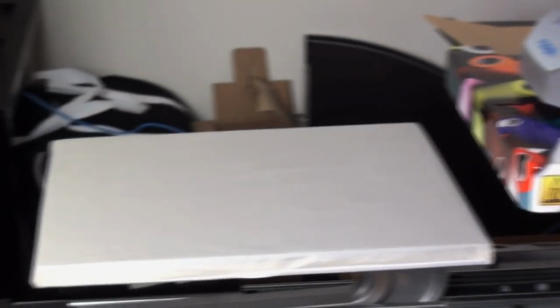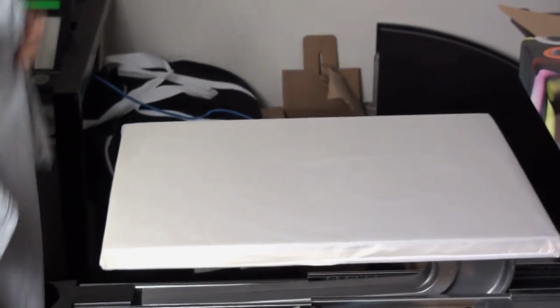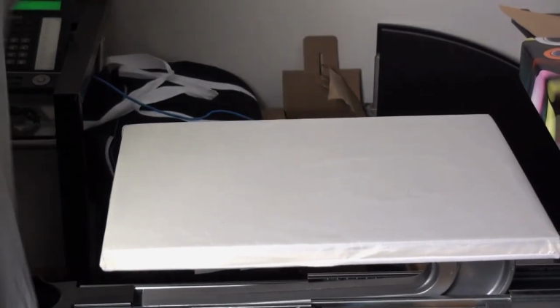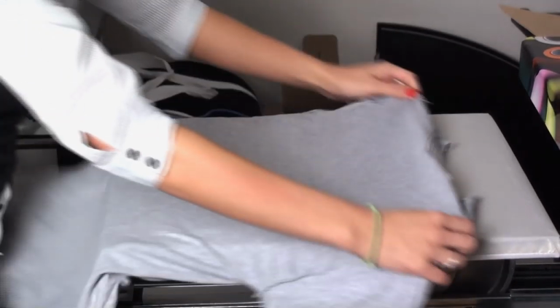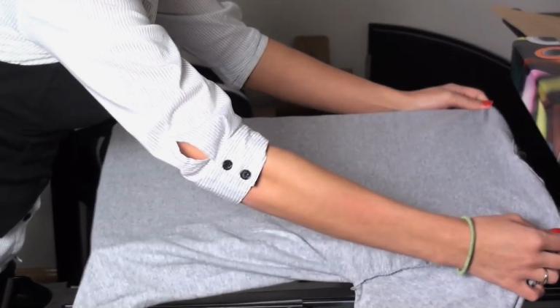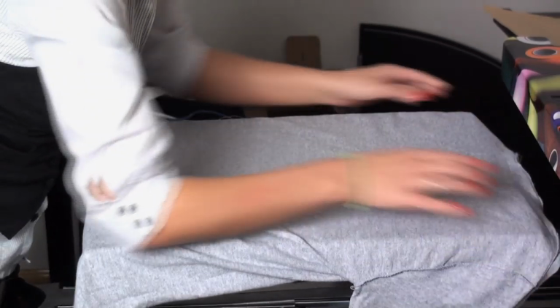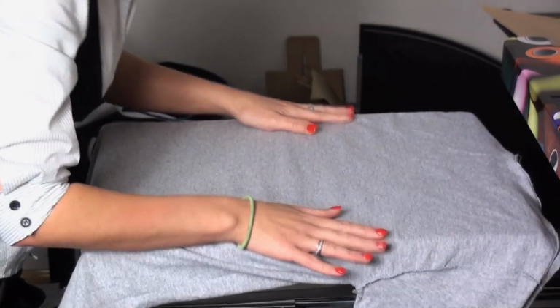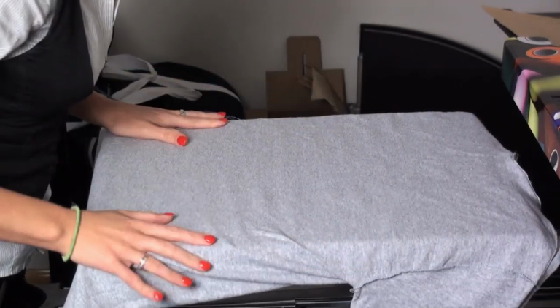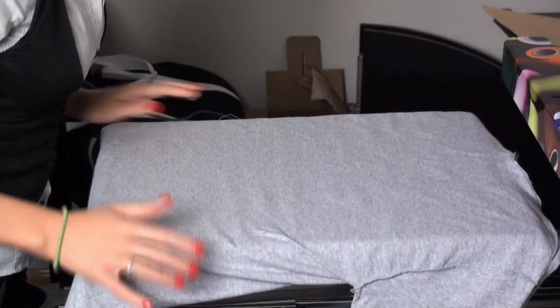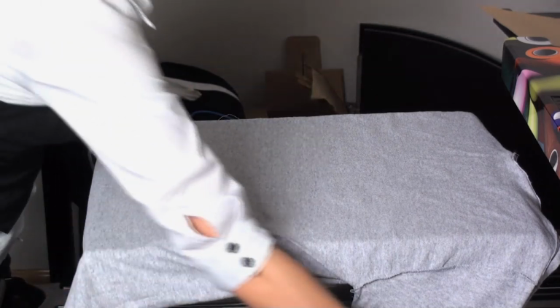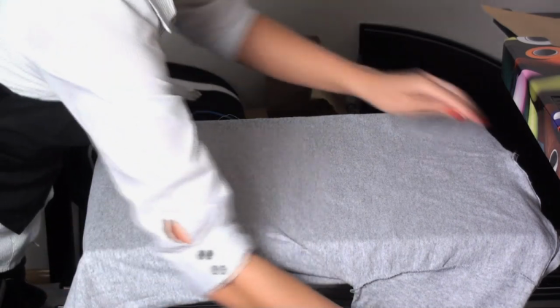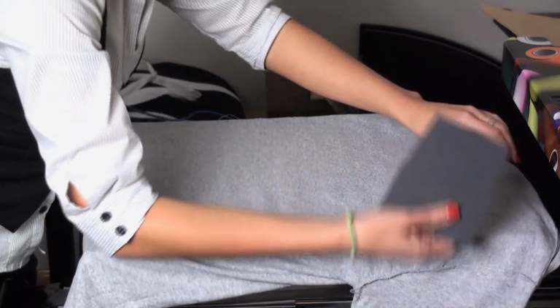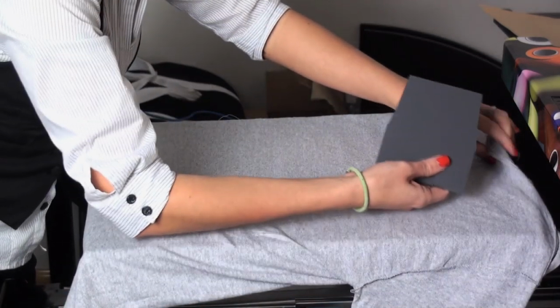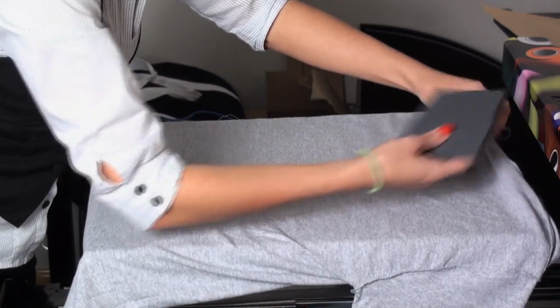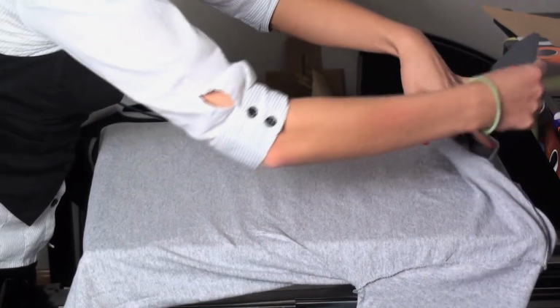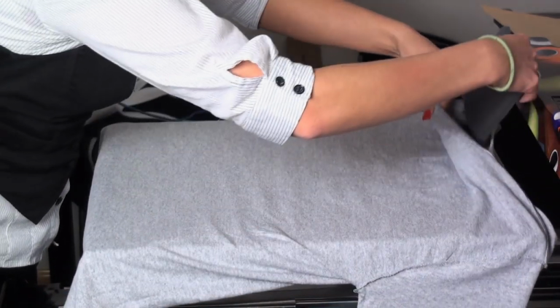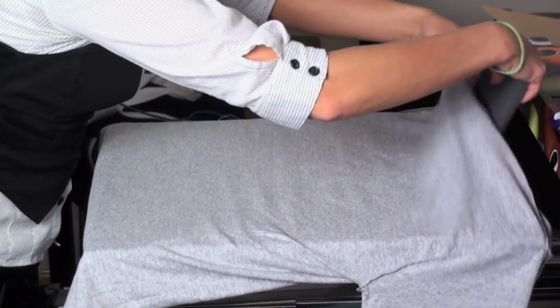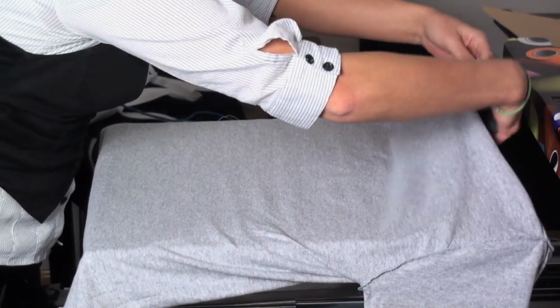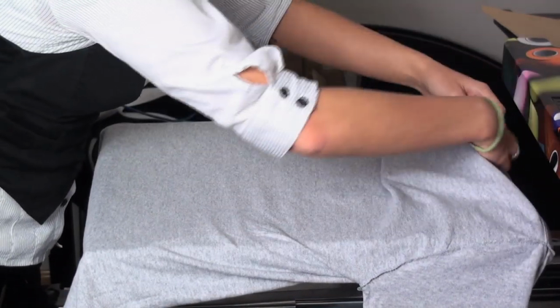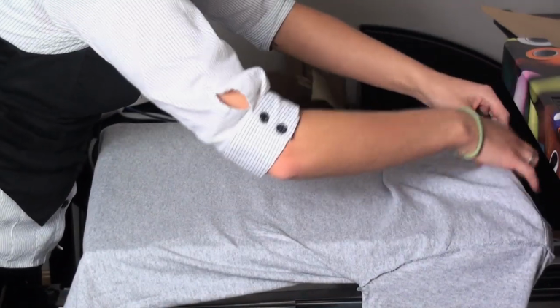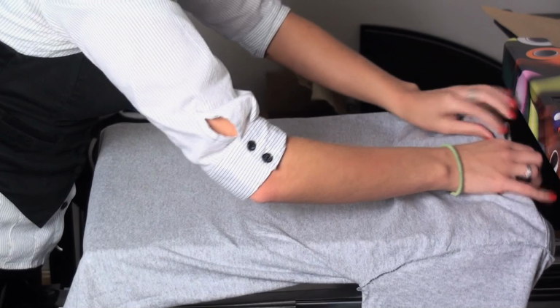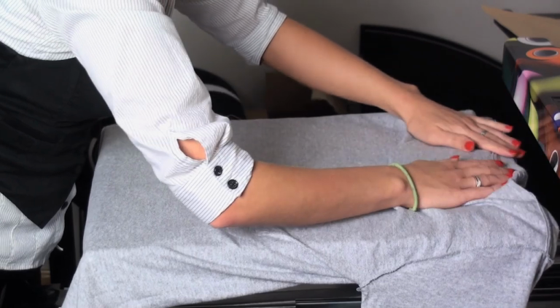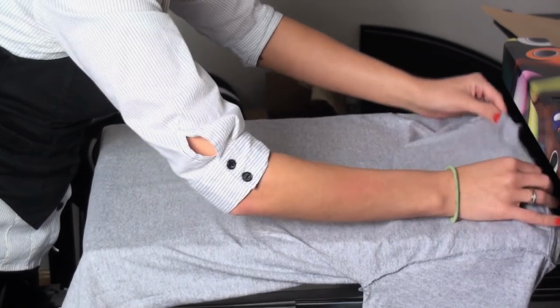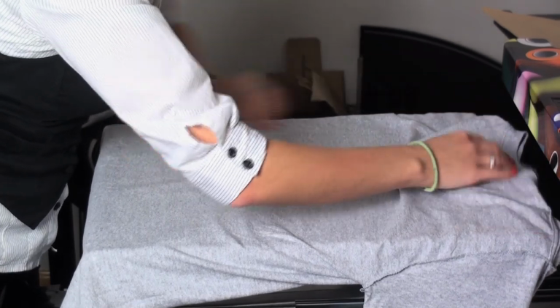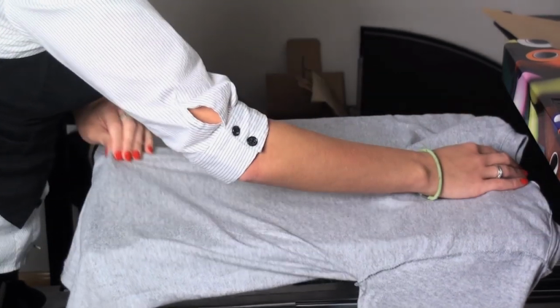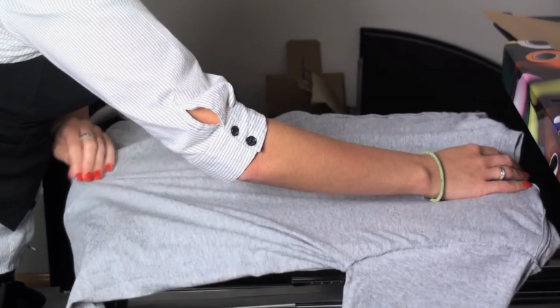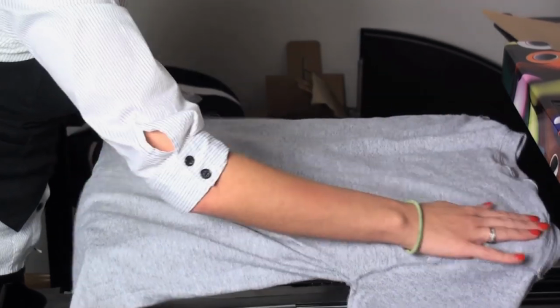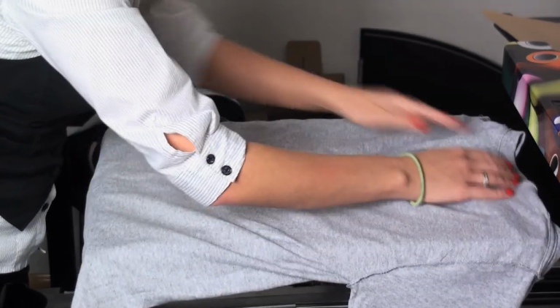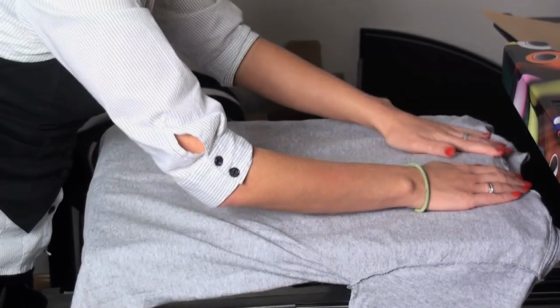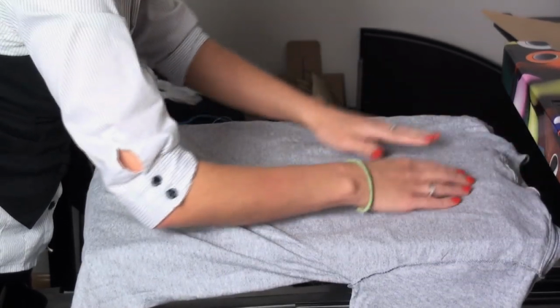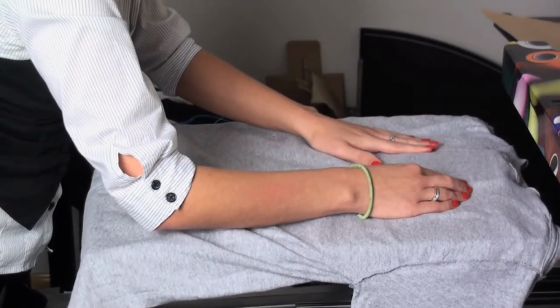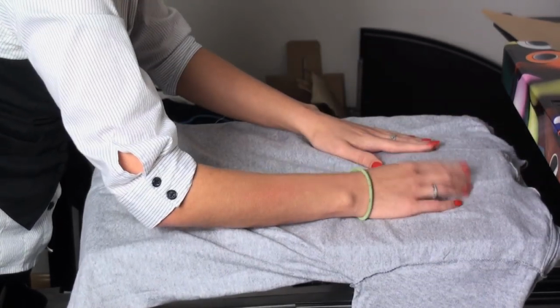I've already turned my shirt inside out and removed the manufactured tag. Tagless shirts would also be great for this process because they'll save you a step. I'm also using a print perfect pad to raise my print area and ensure that I have even pressure.